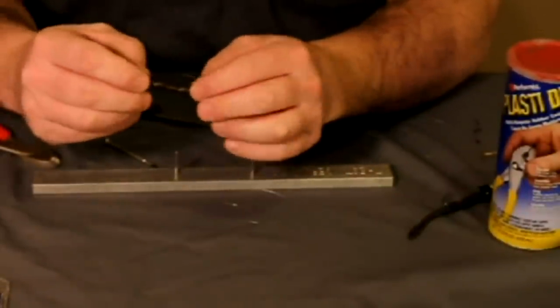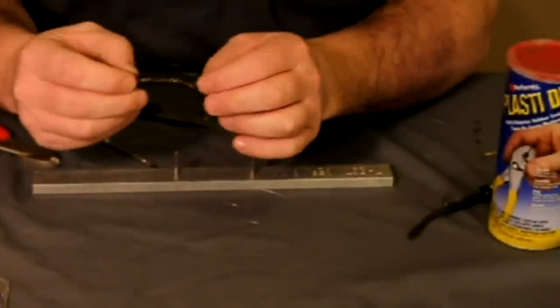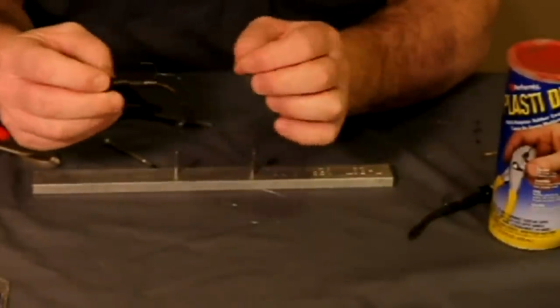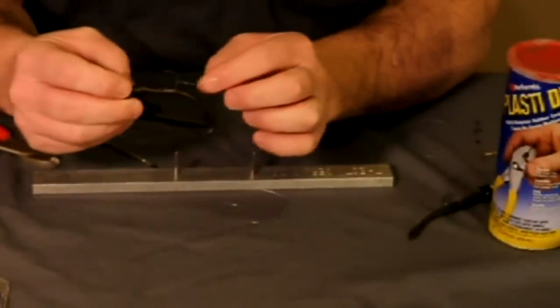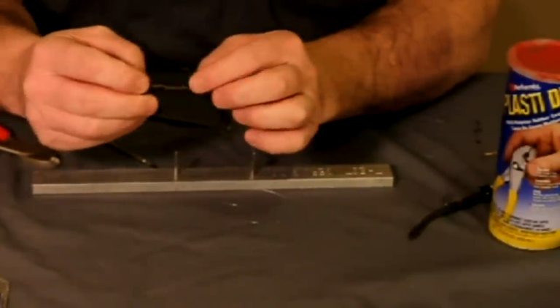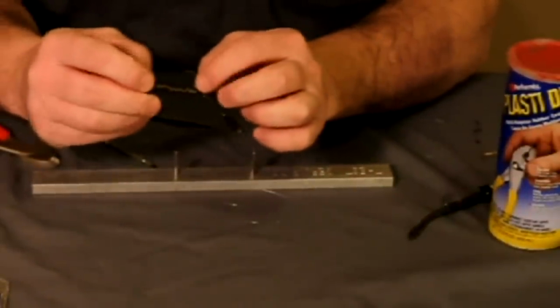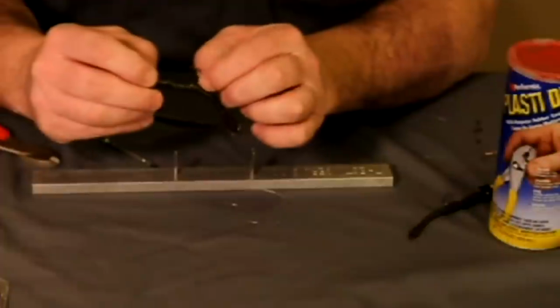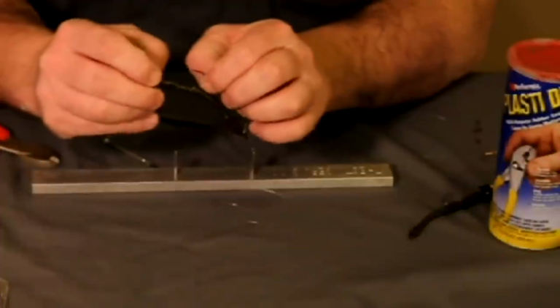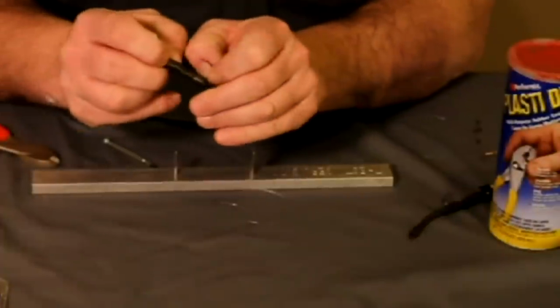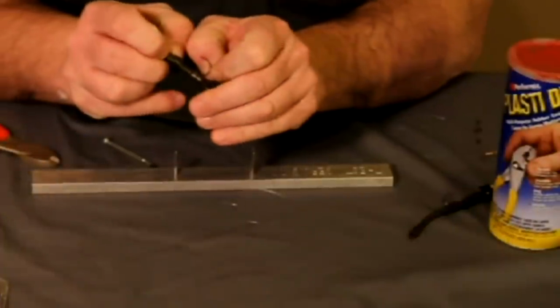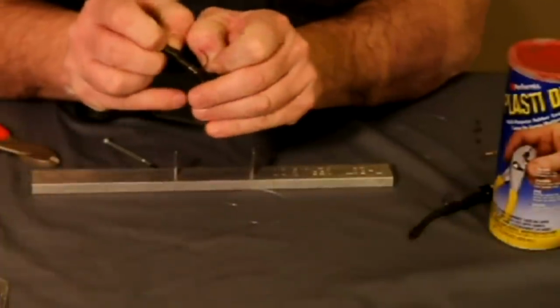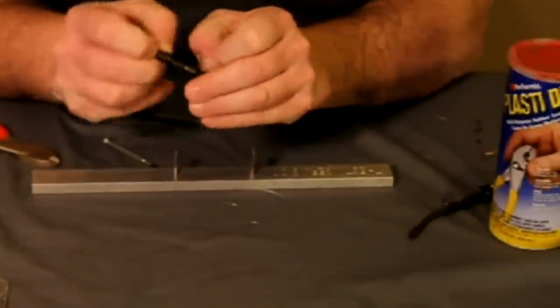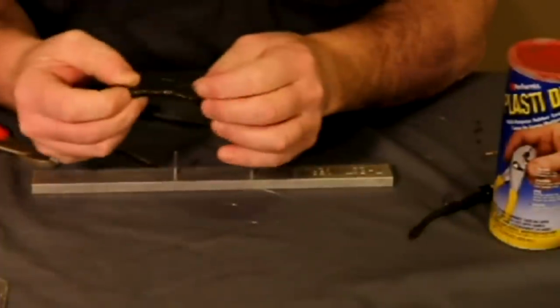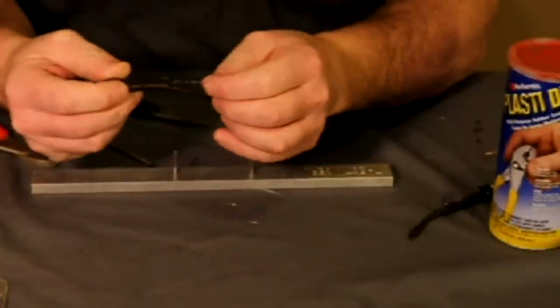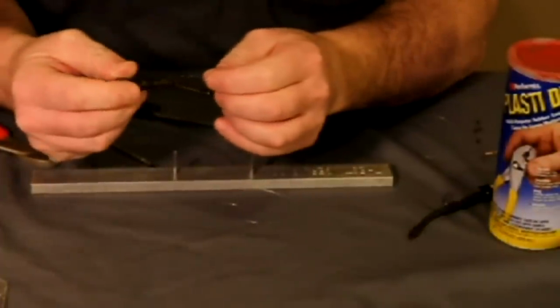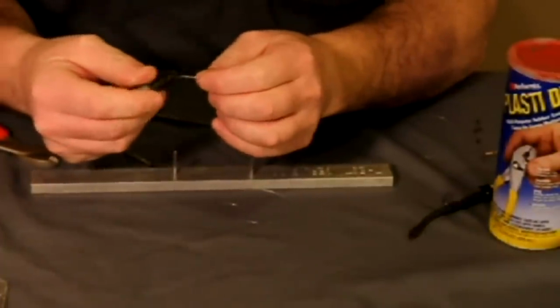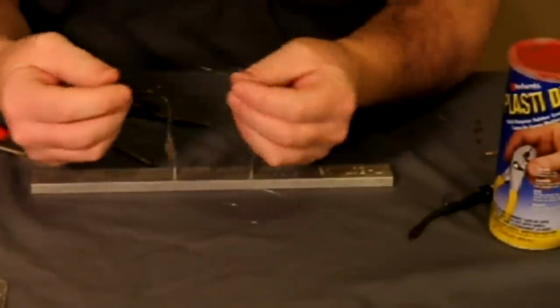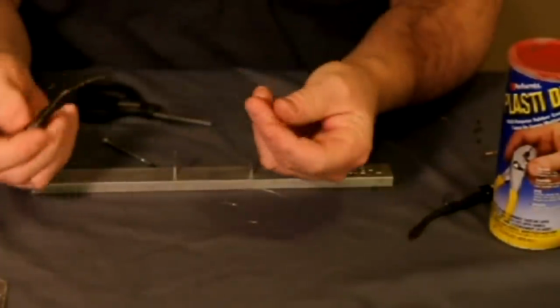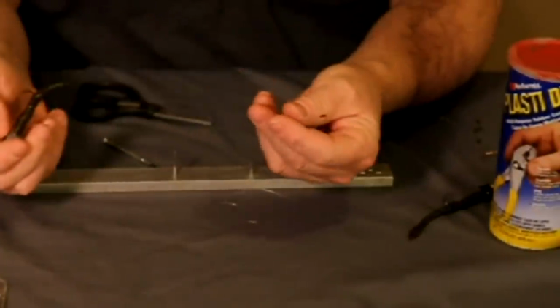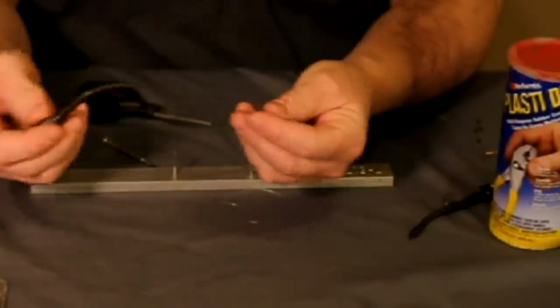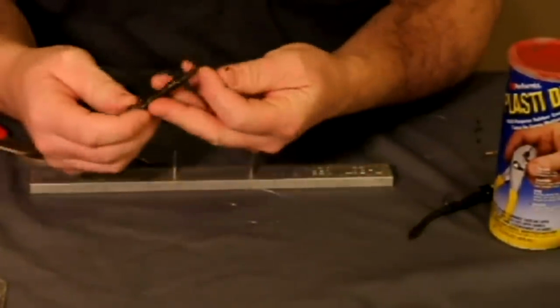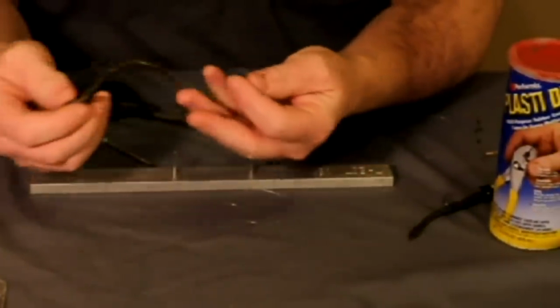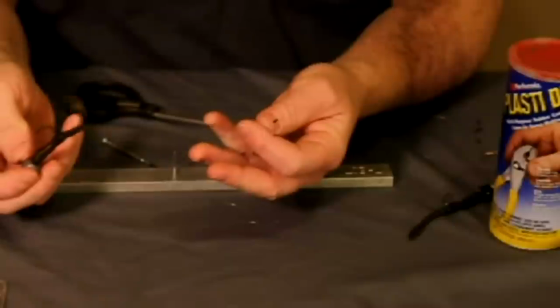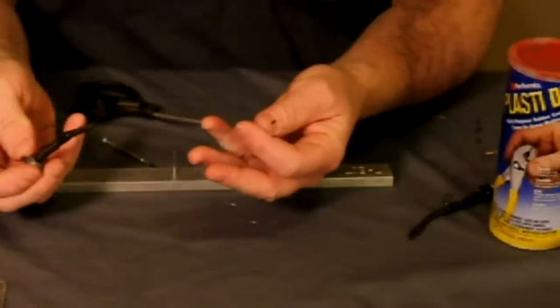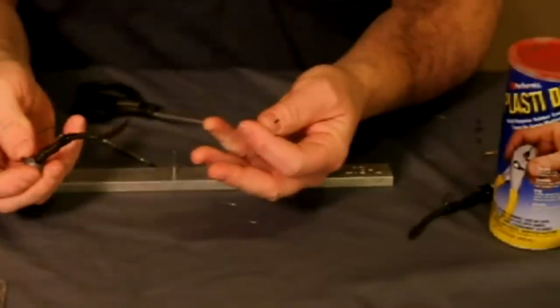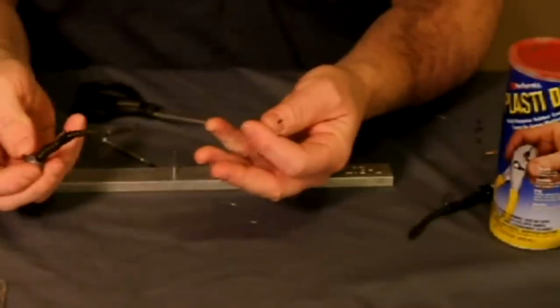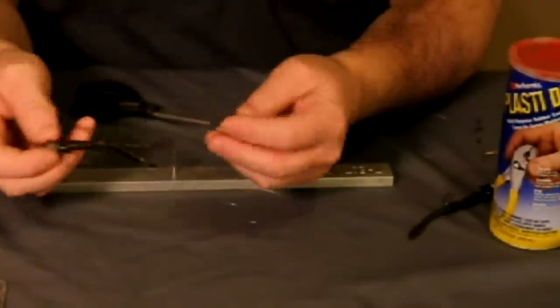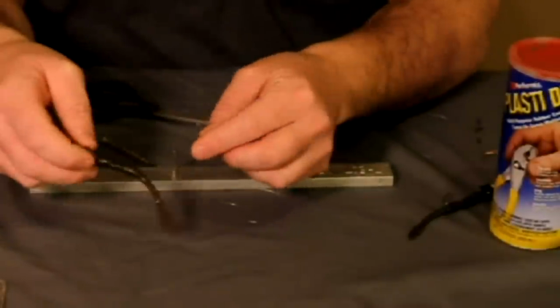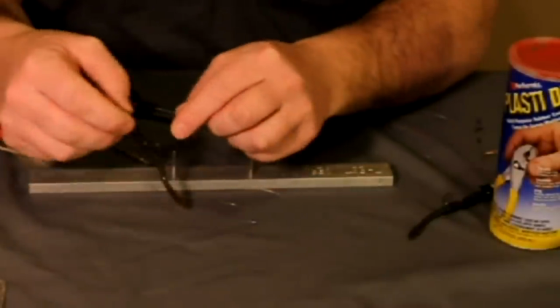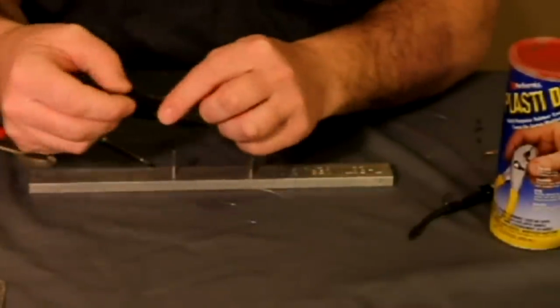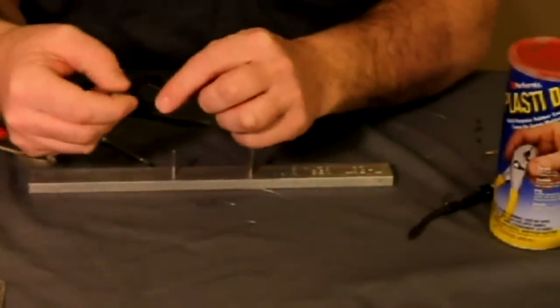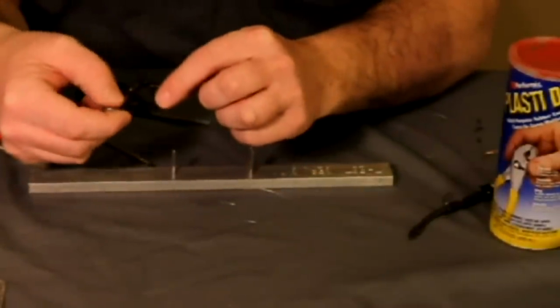When you want to take it off, just pull on this crimp sleeve and it will loosen that back up. You can take it off, change the plastic, or put a new minnow on.